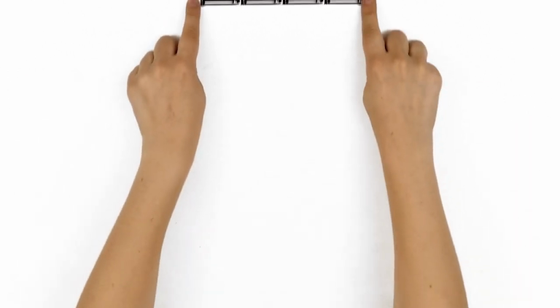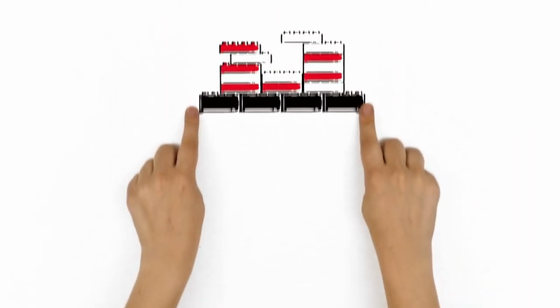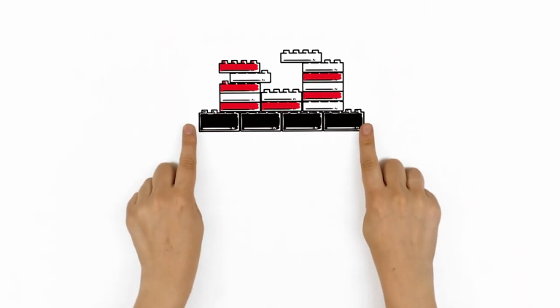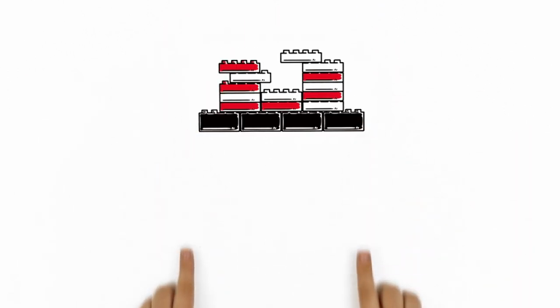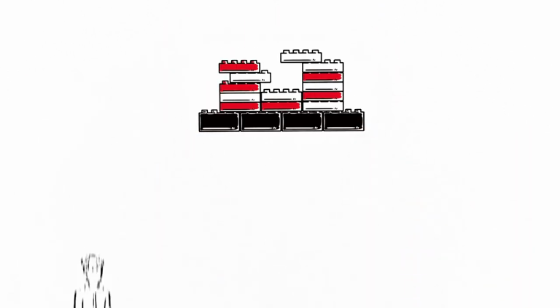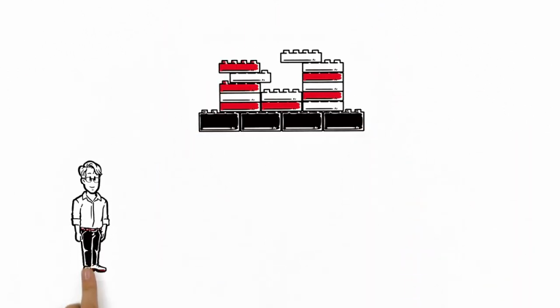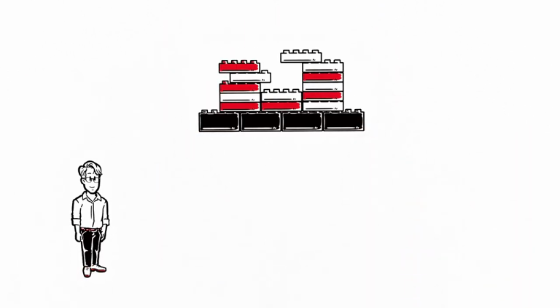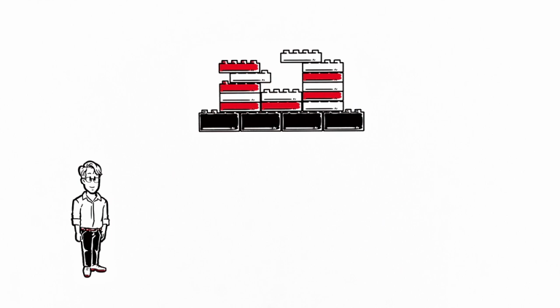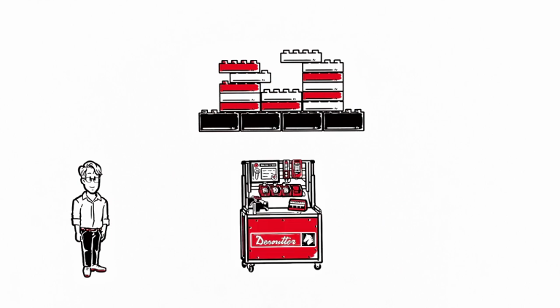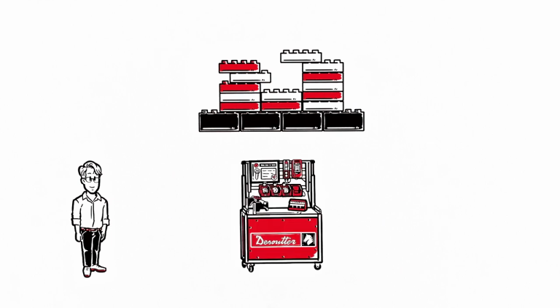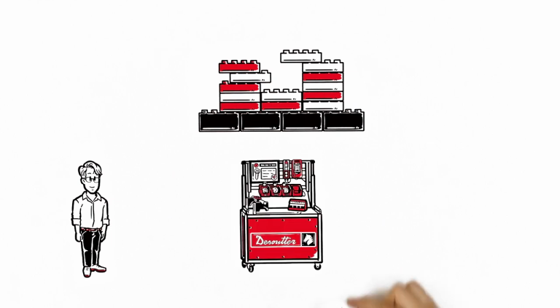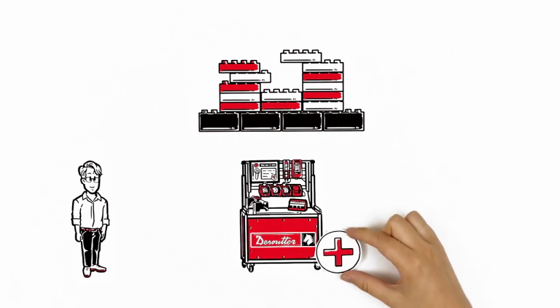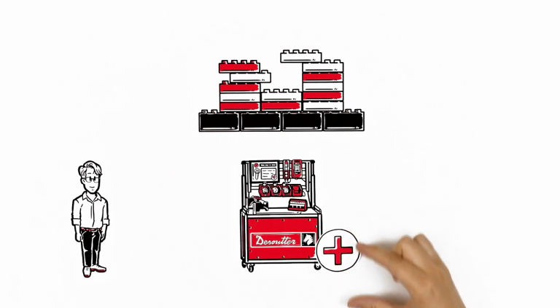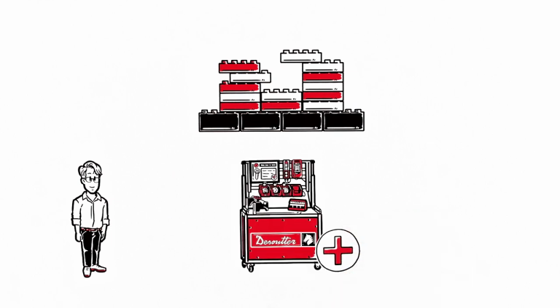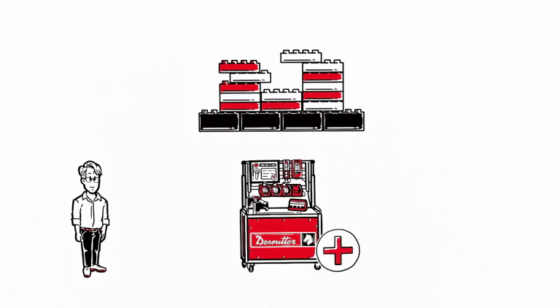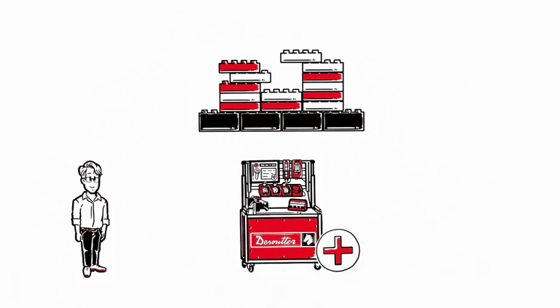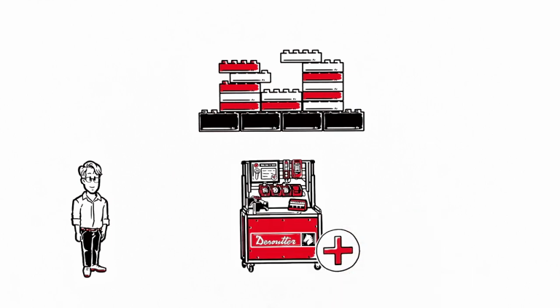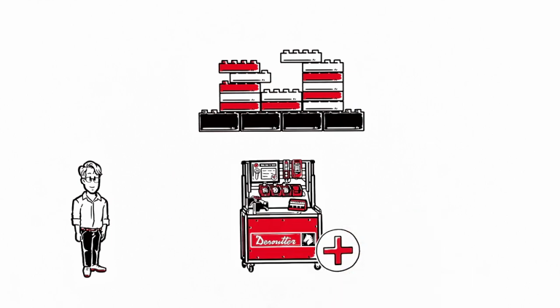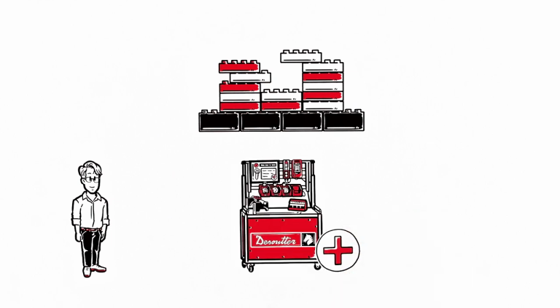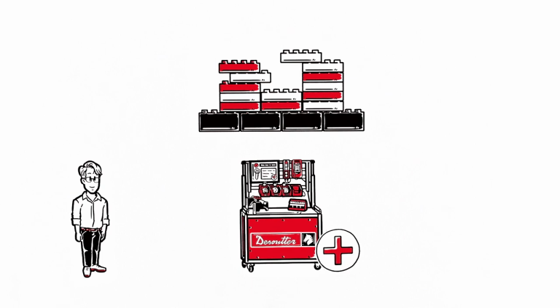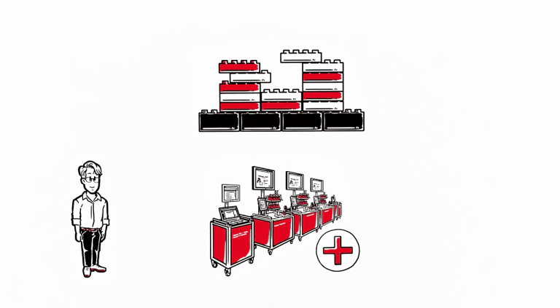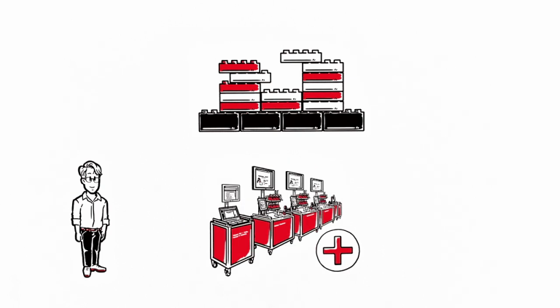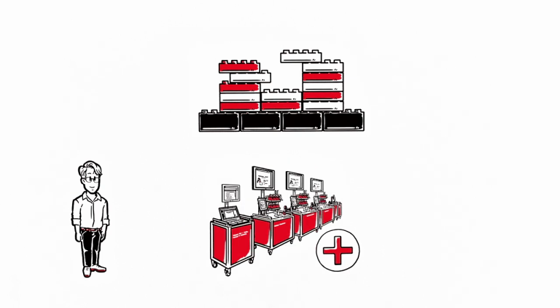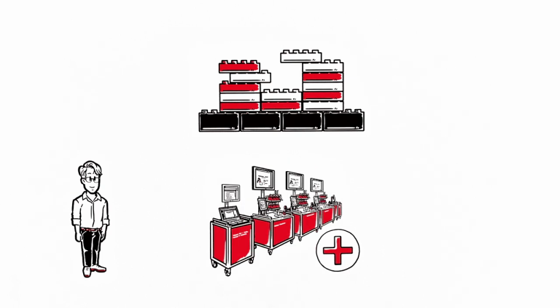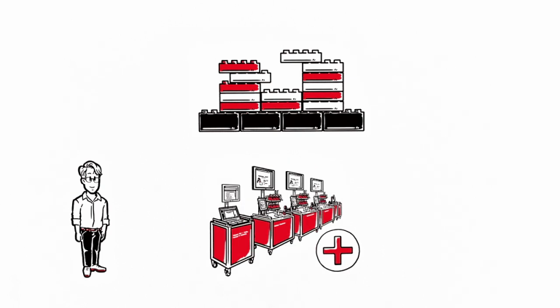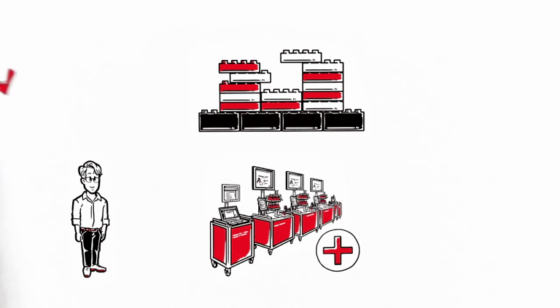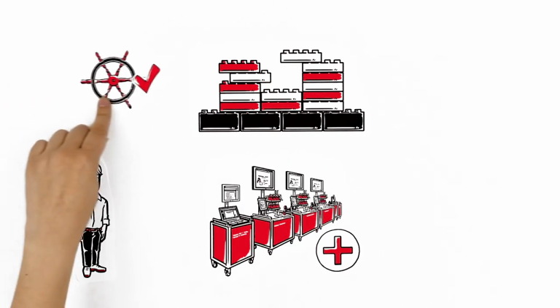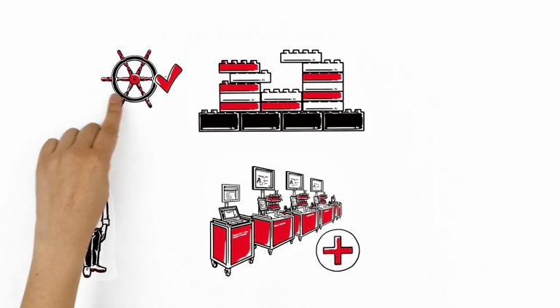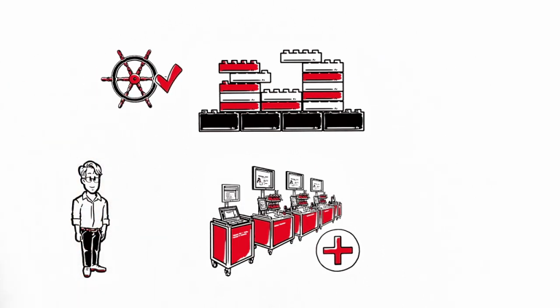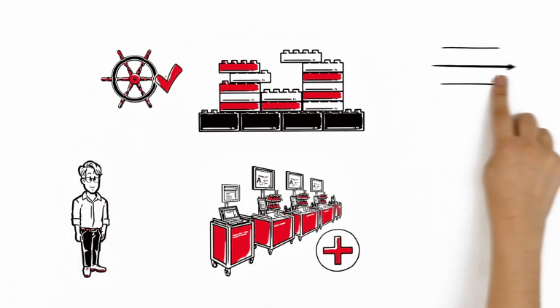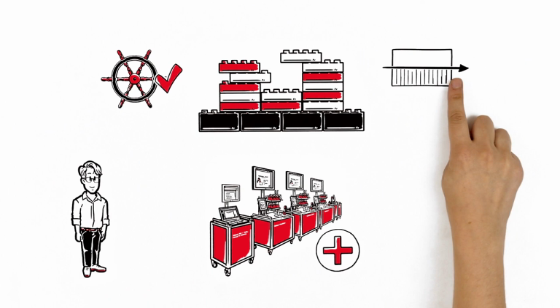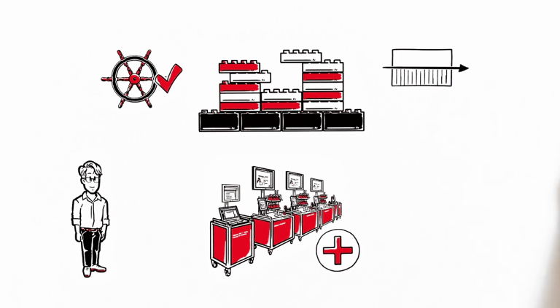Thanks to the modular concept, Karl can easily upgrade individual stations with new features. If he wants to, he can scale up to a whole production line, for example. The result is efficient line management and balanced production.